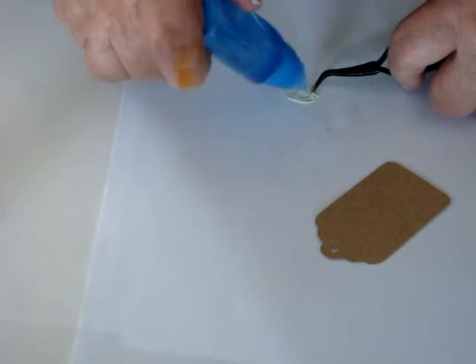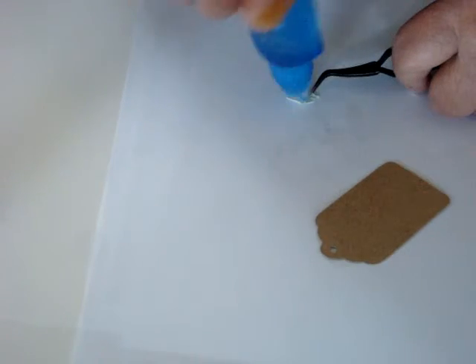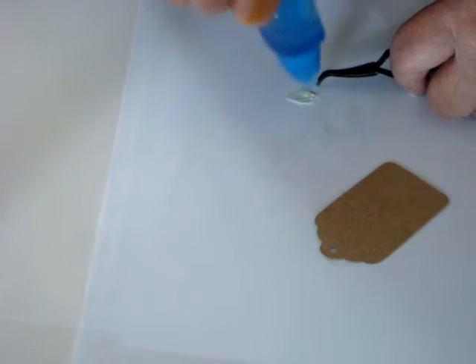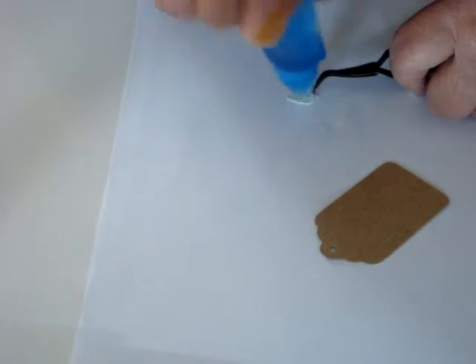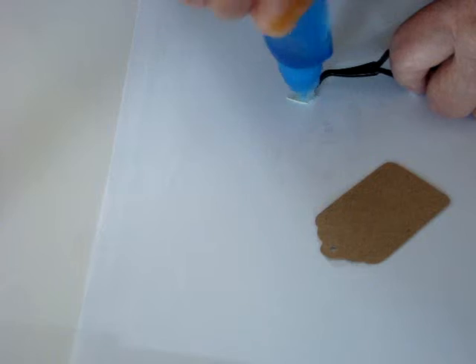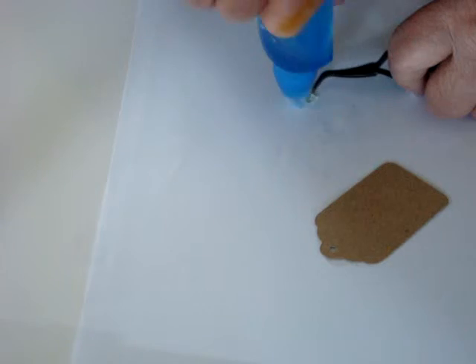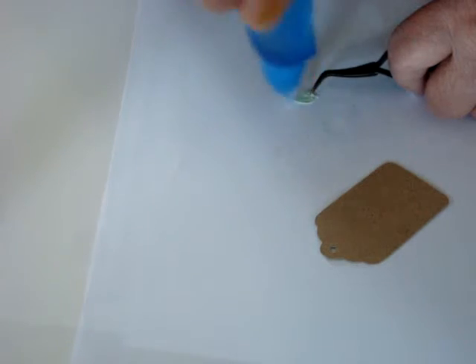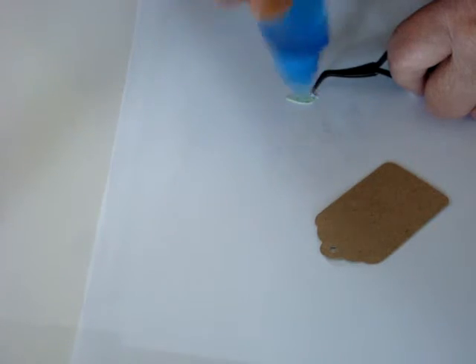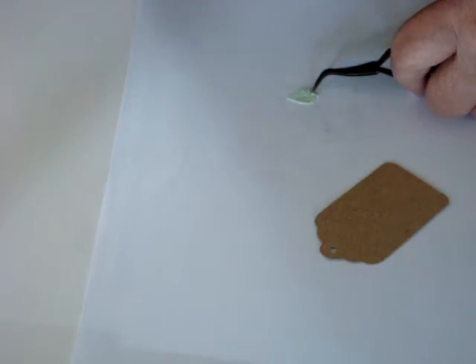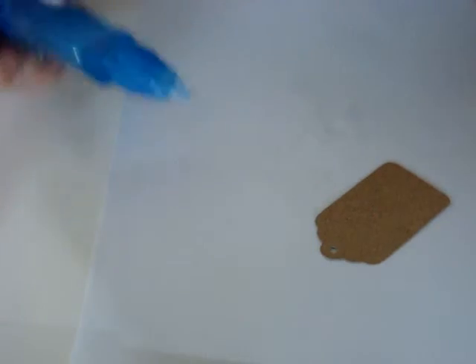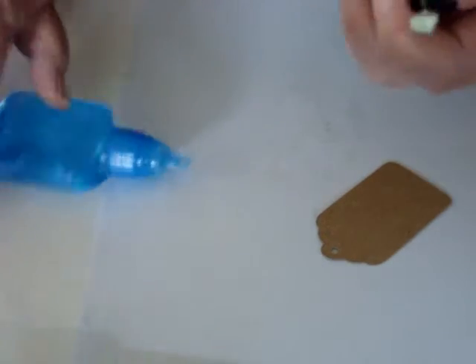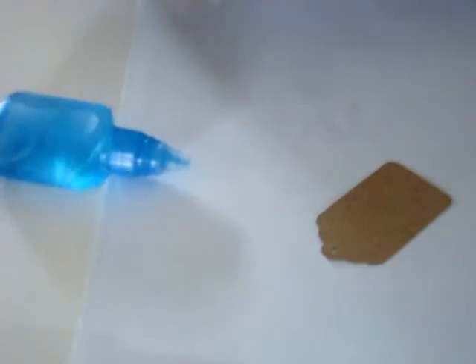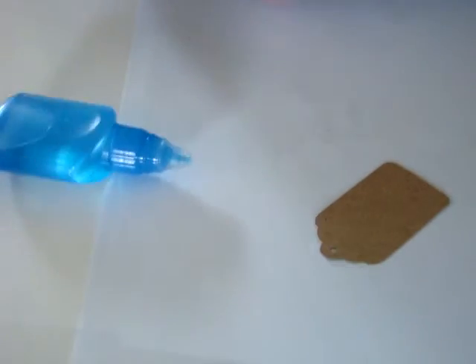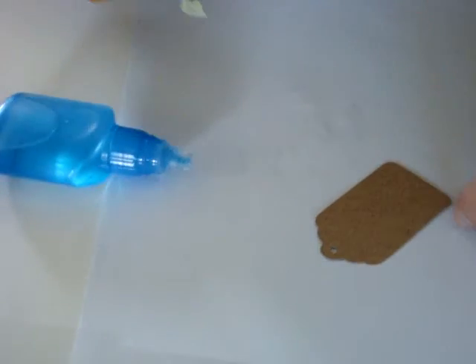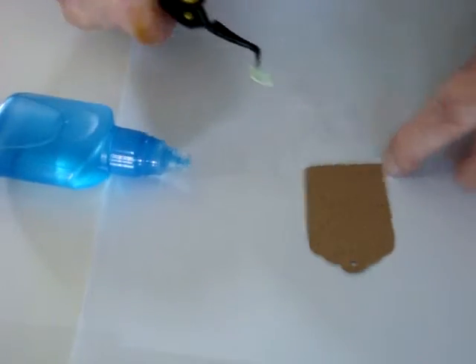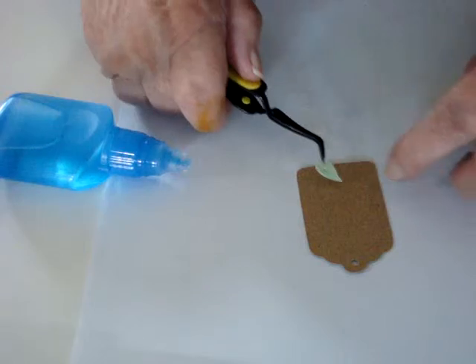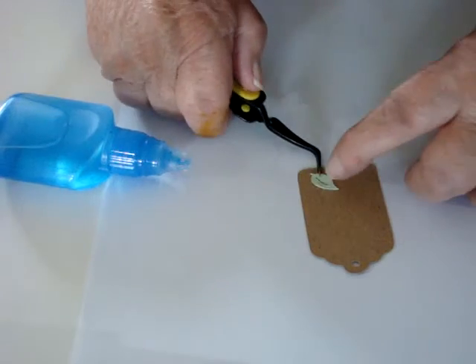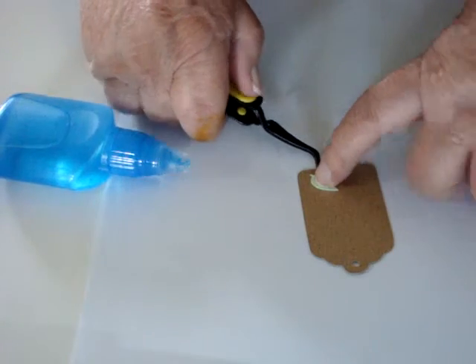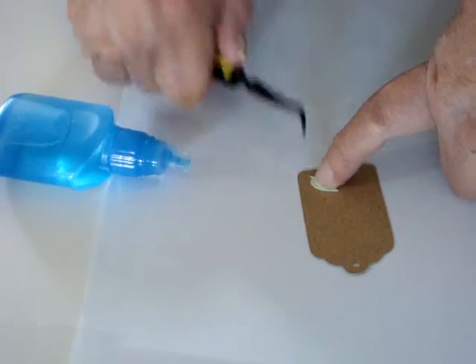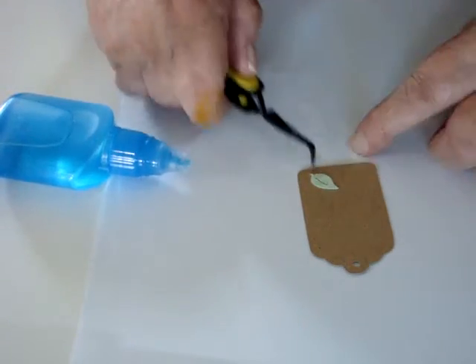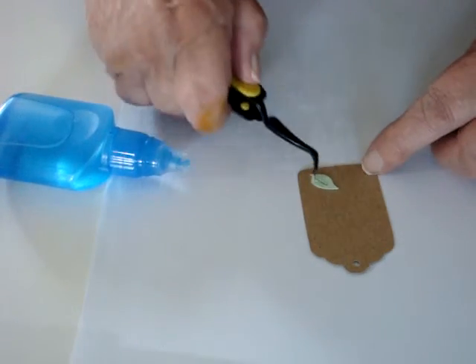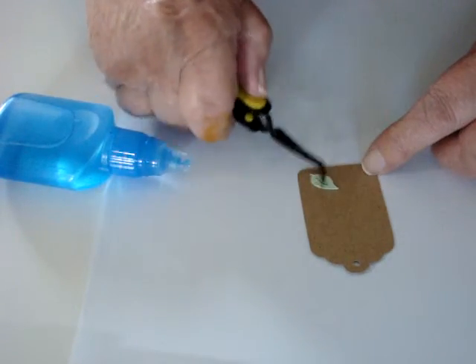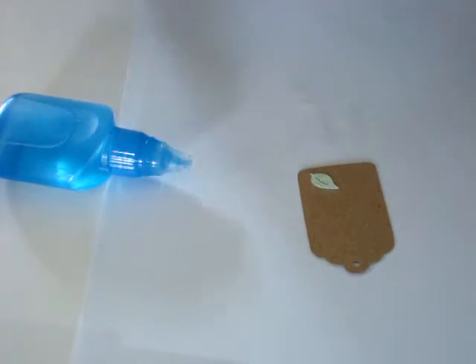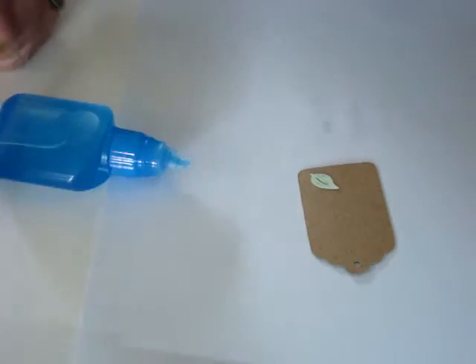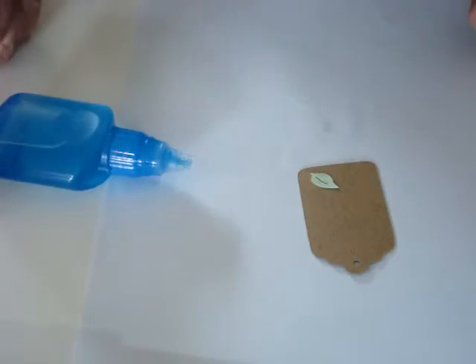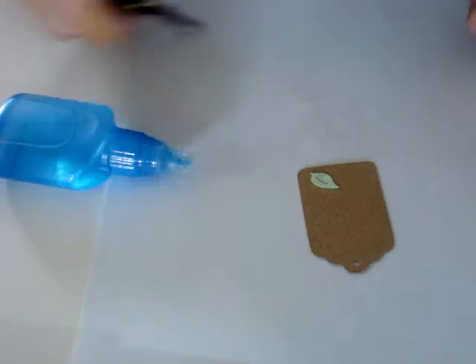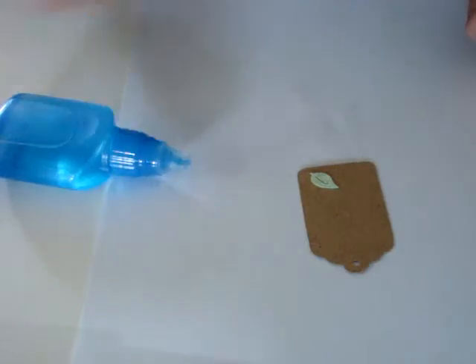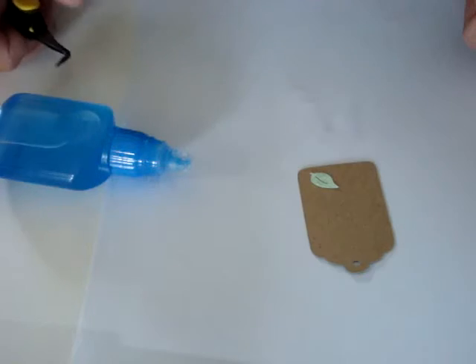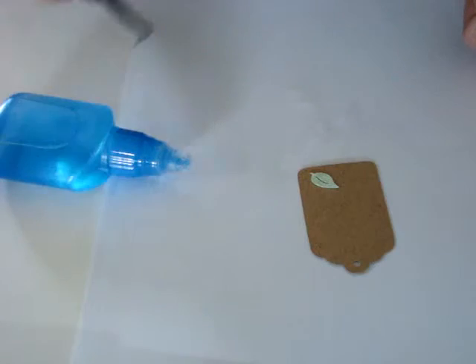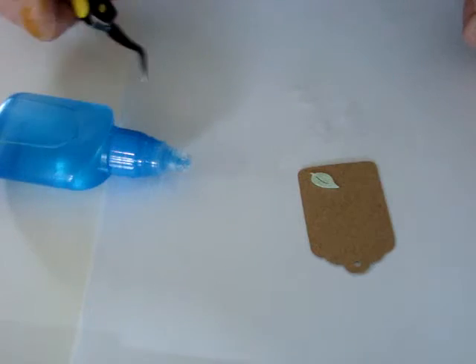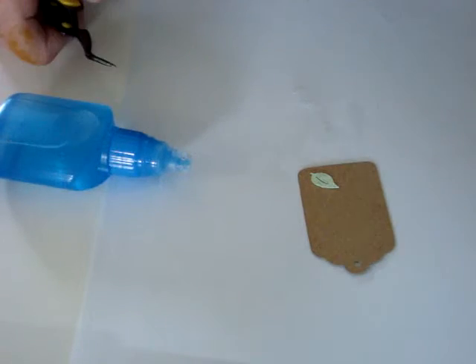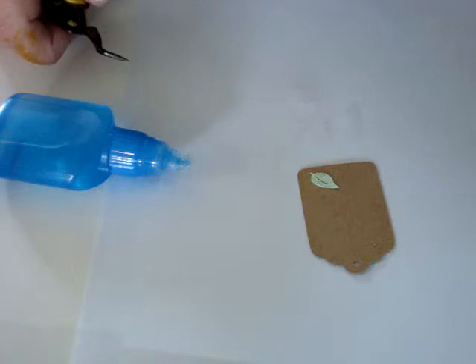Hold it in place using my glue — I can dab all over. It's still in place. And then I can put my leaf down onto the tag or whatever. You can pick up things much, much tinier than that.